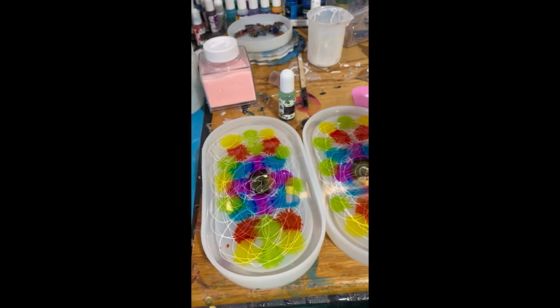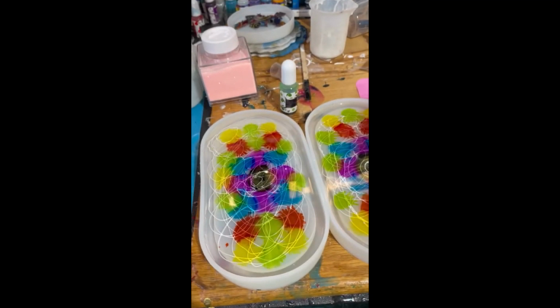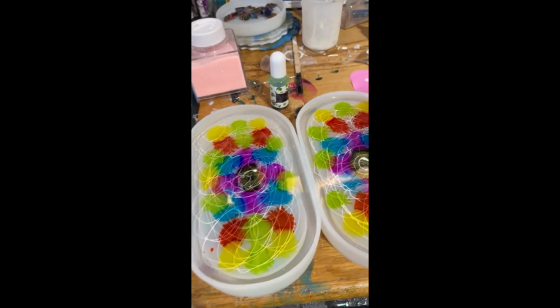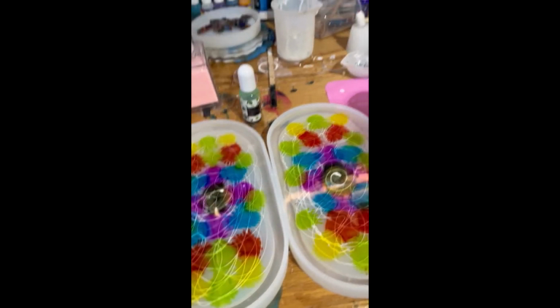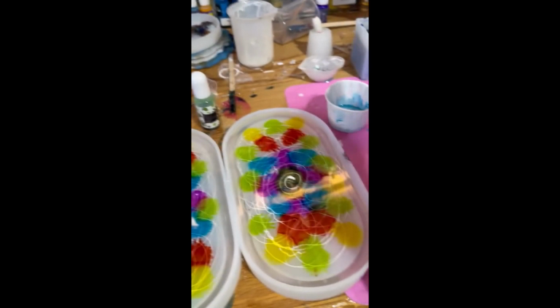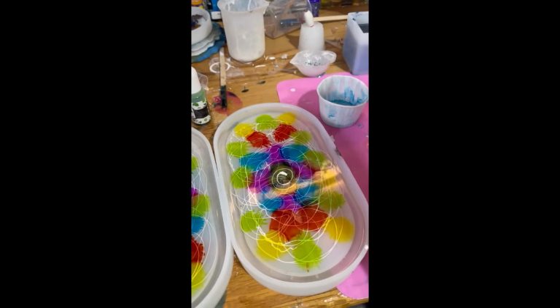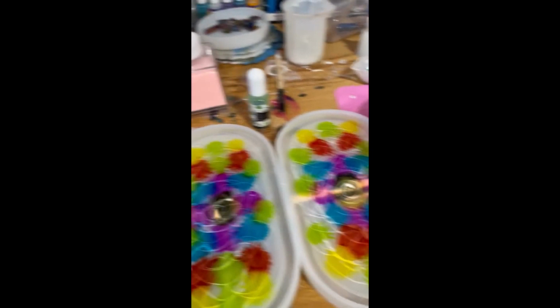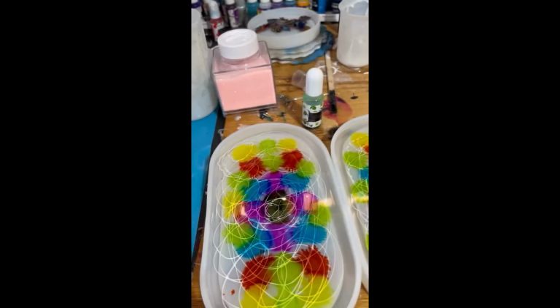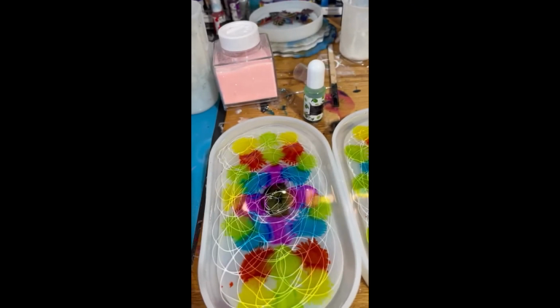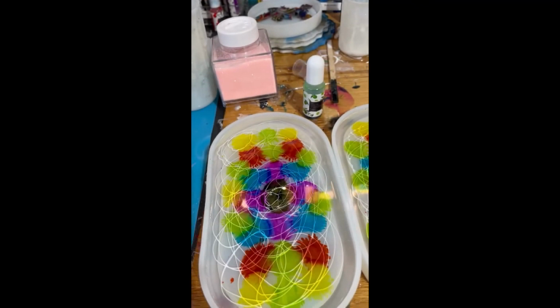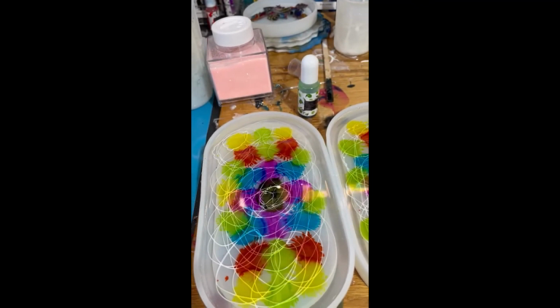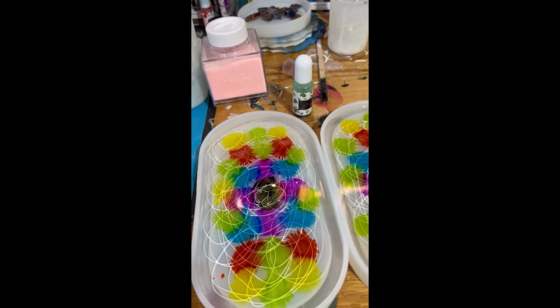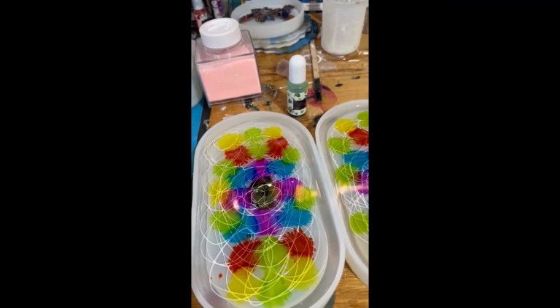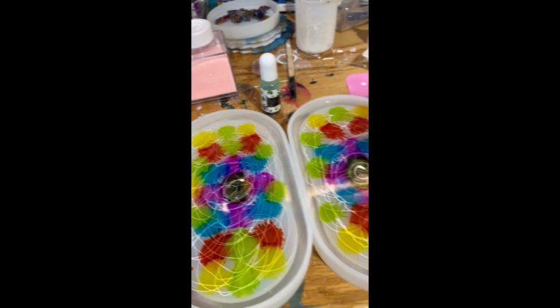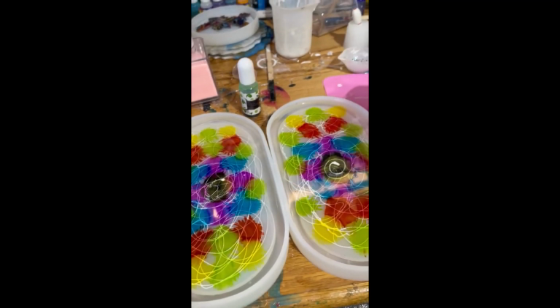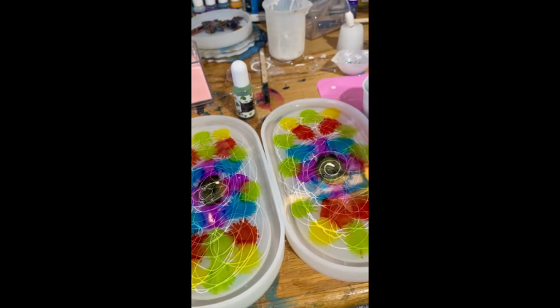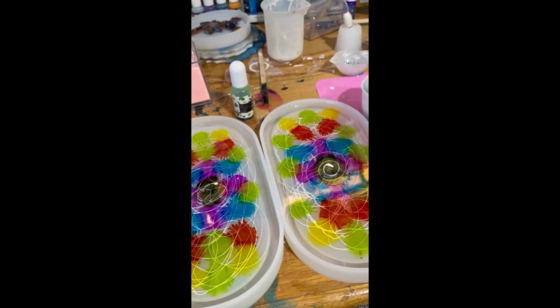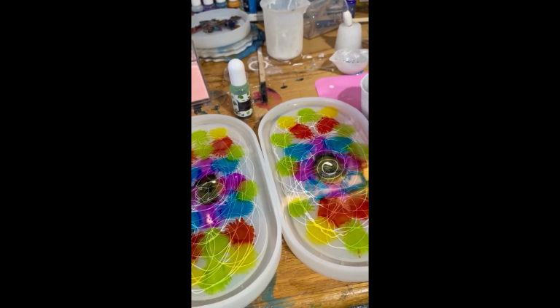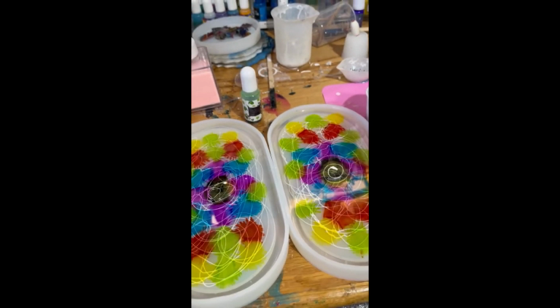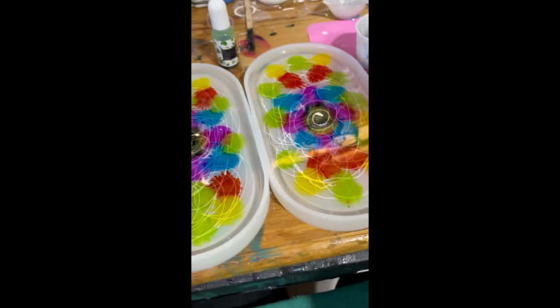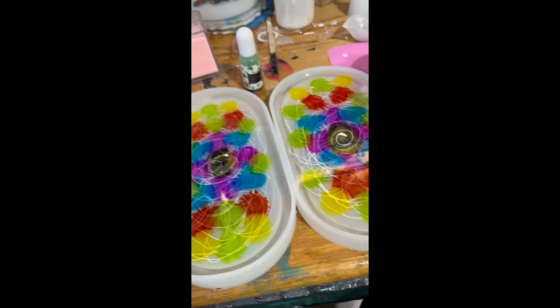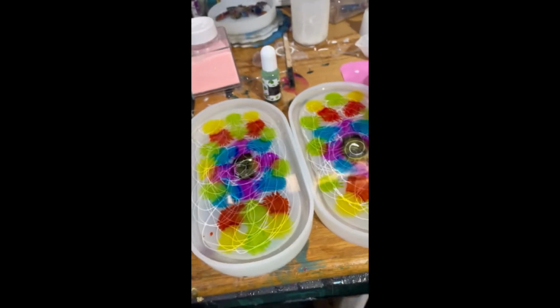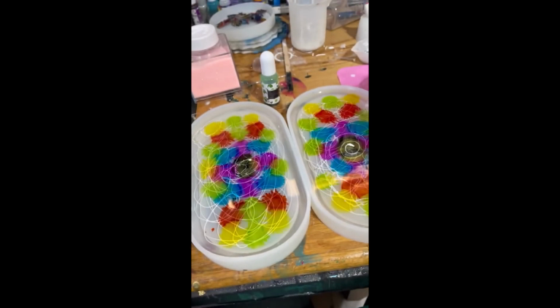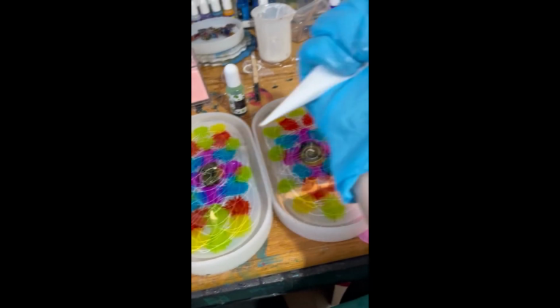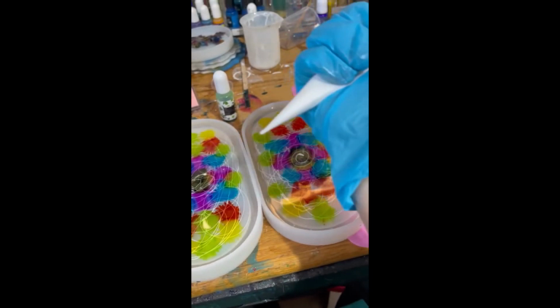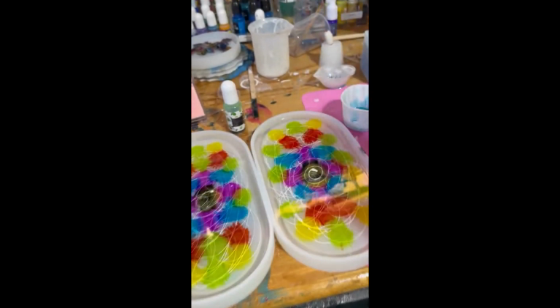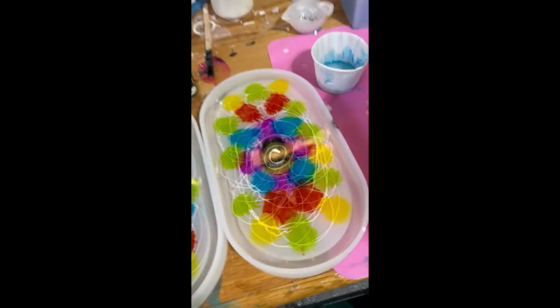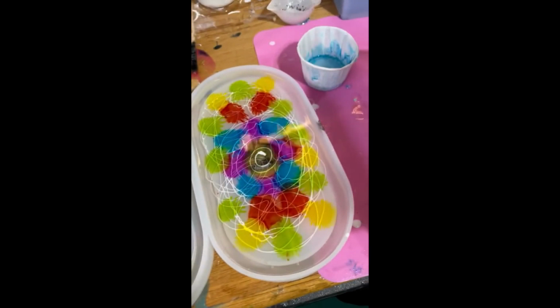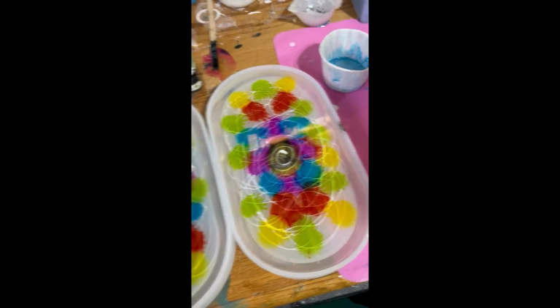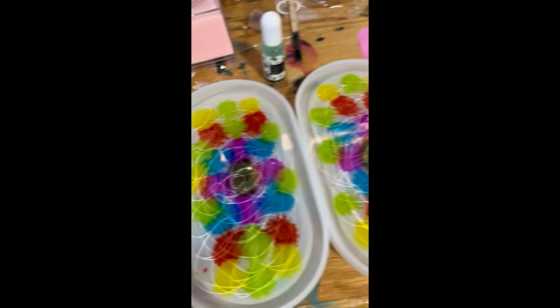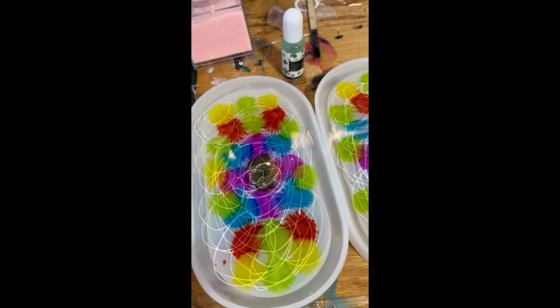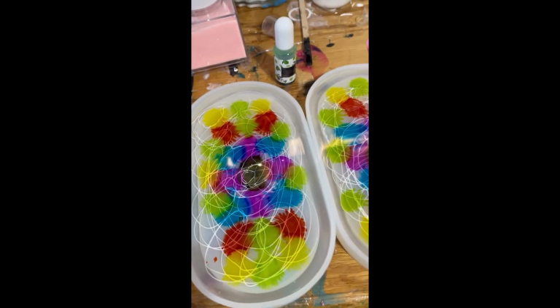I've swirled all over my things now. I'm going to do some toothpick work. I've swirled with my piping bag in random patterns.